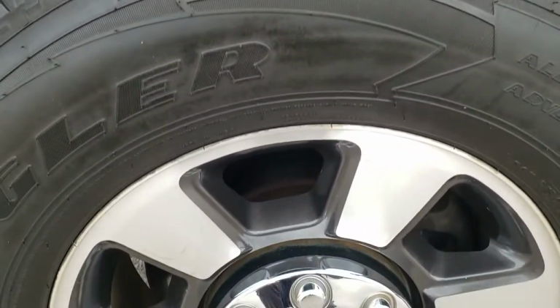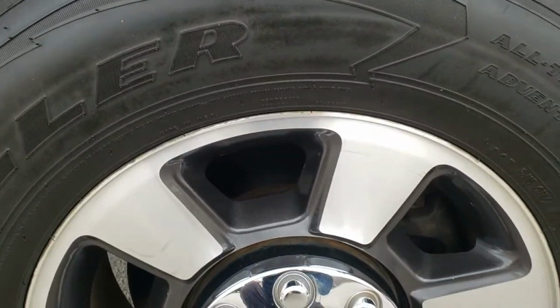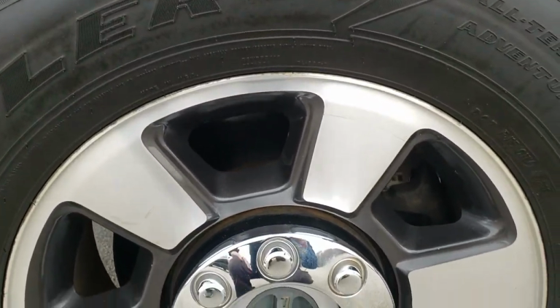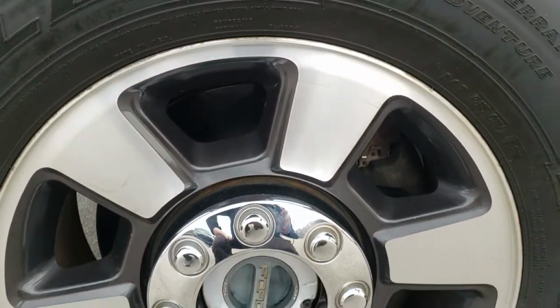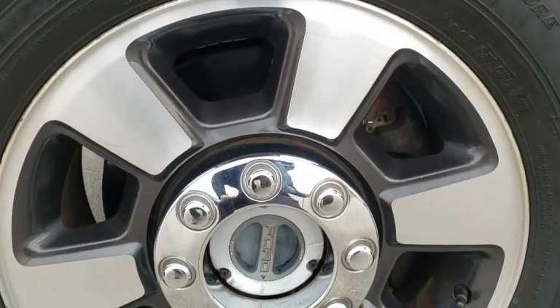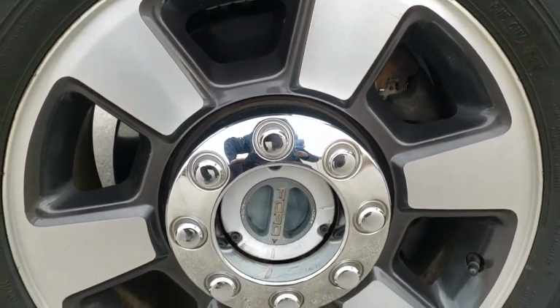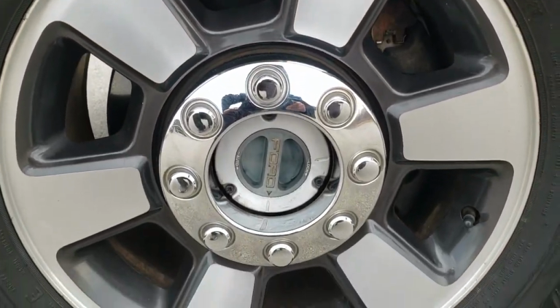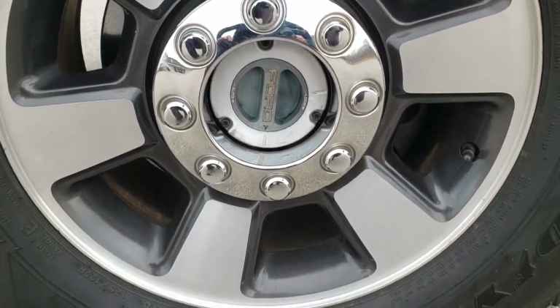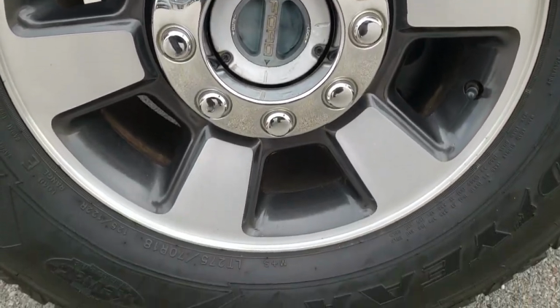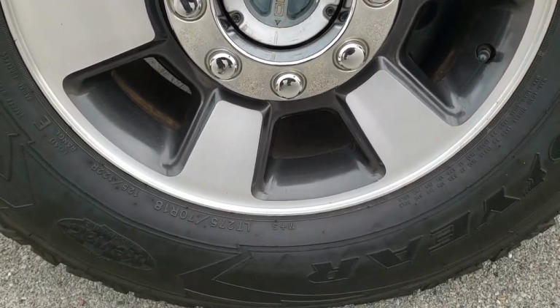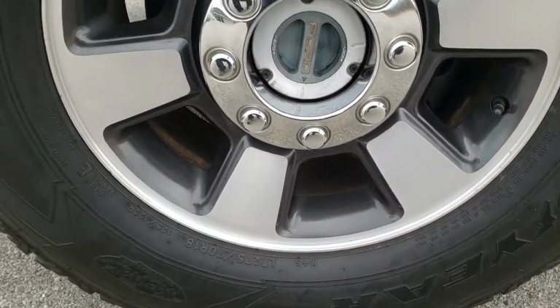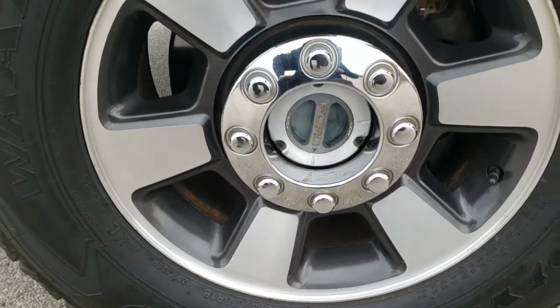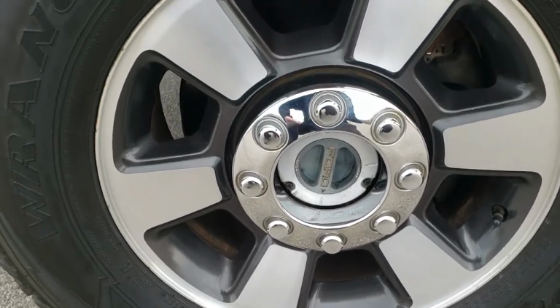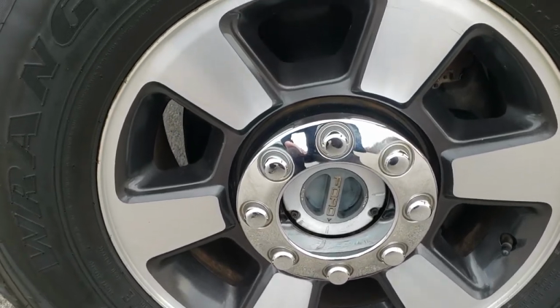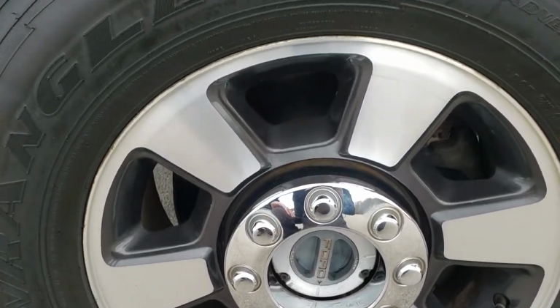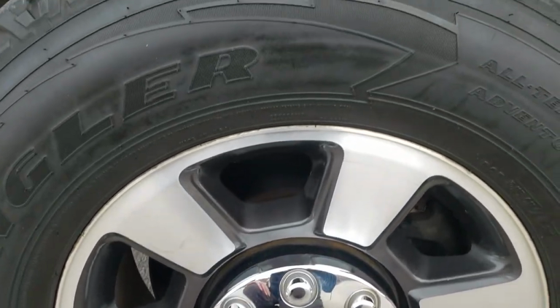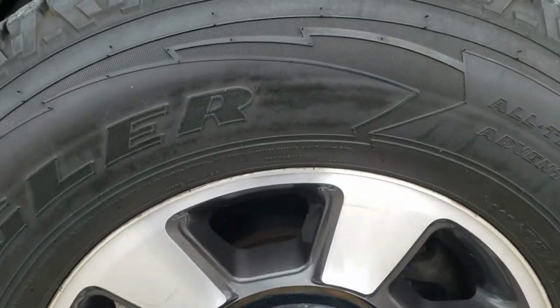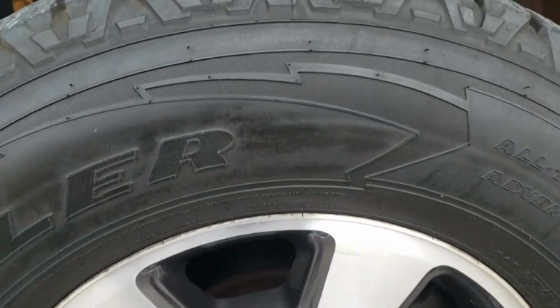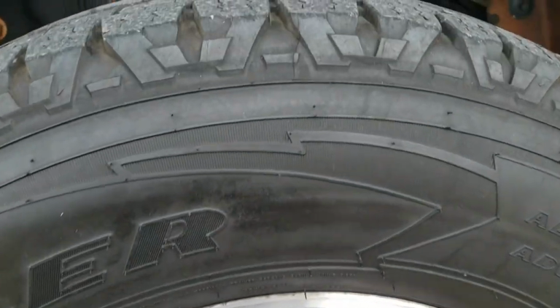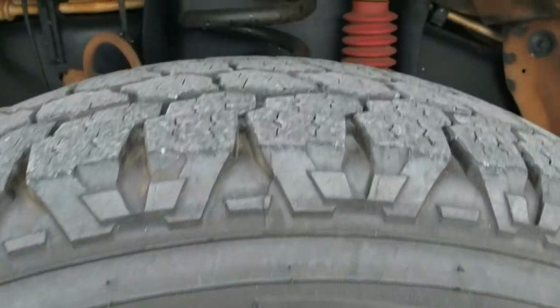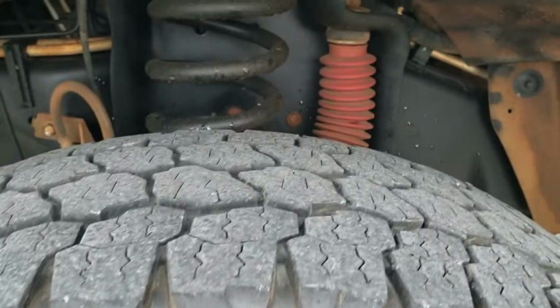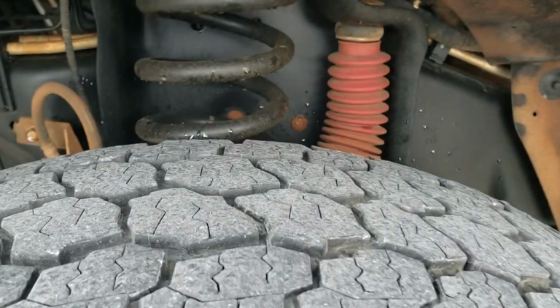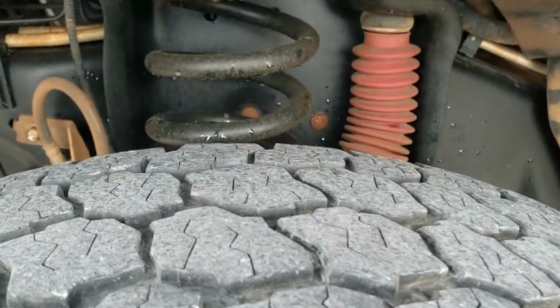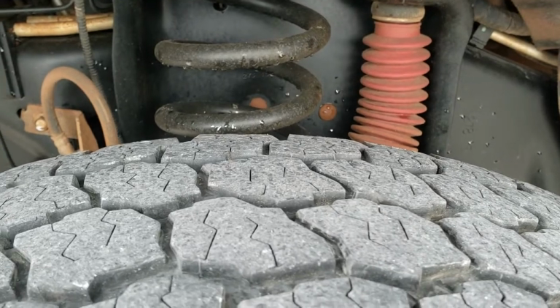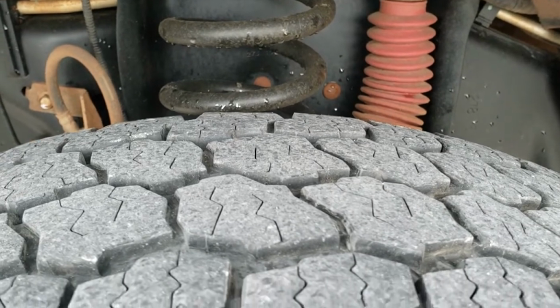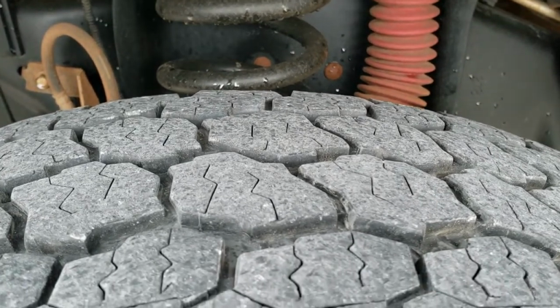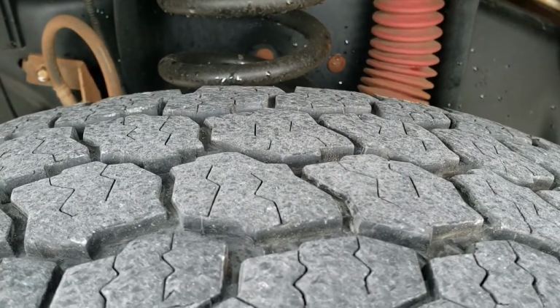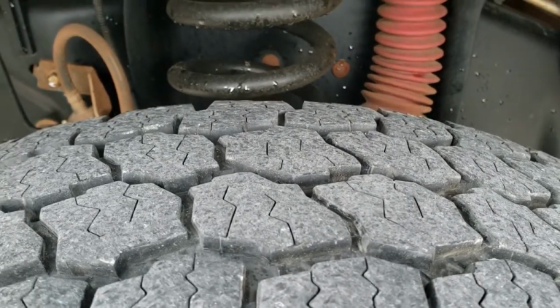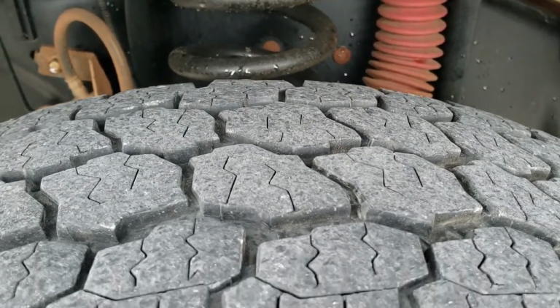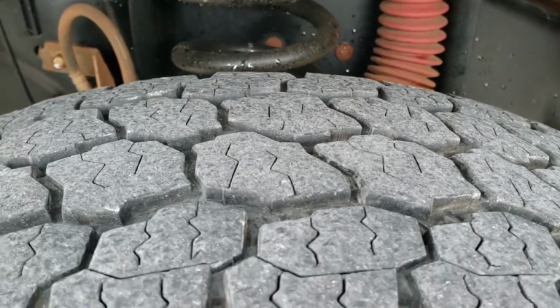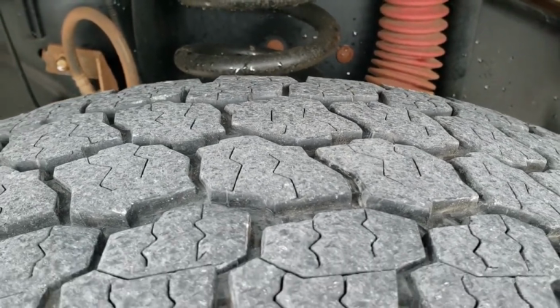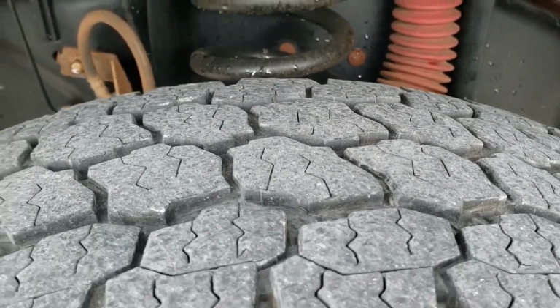It comes with 18-inch painted and polished aluminum rims. It has Goodyear Wrangler All Terrain Adventure LT275/70R18 tires, and these tires look like they have probably about 60 to 70% of the tread left.